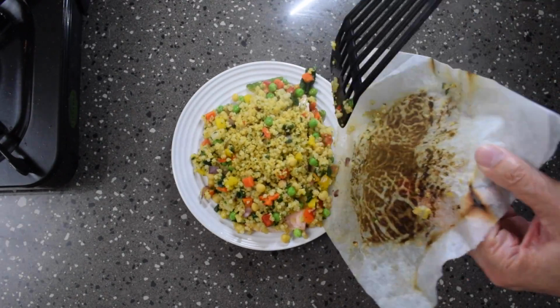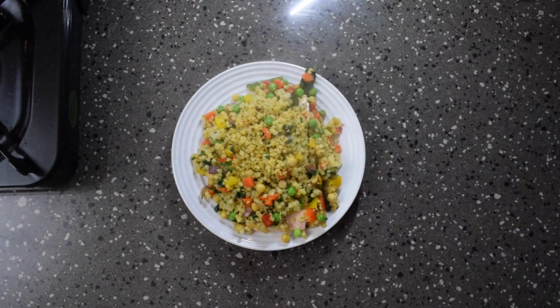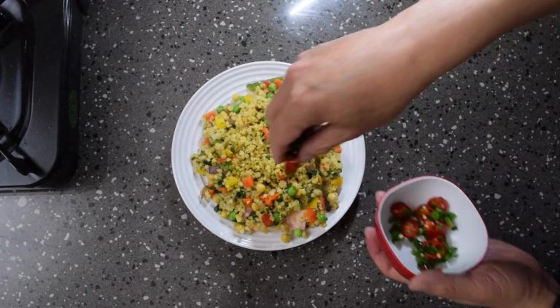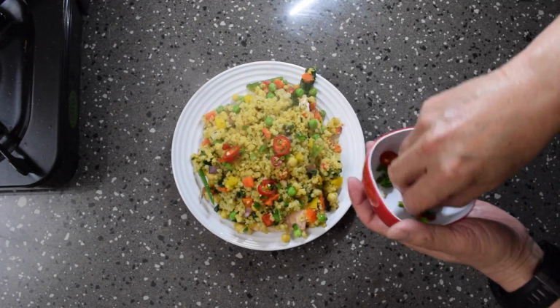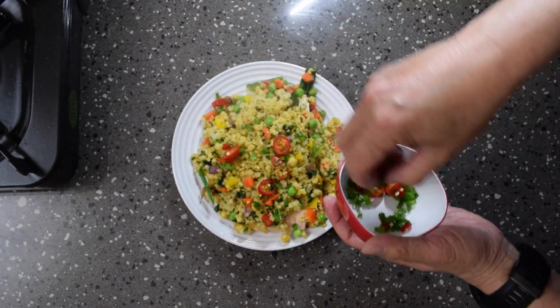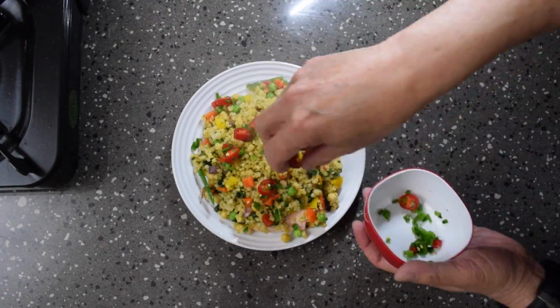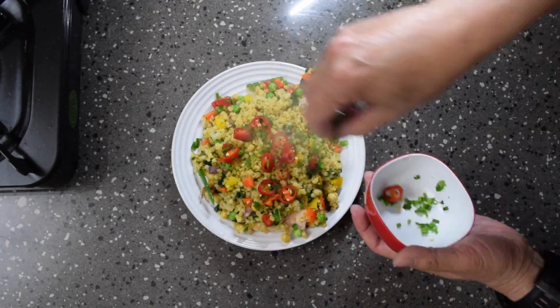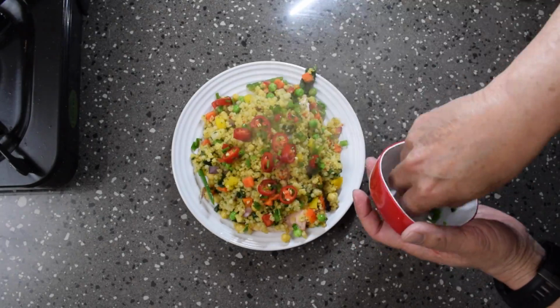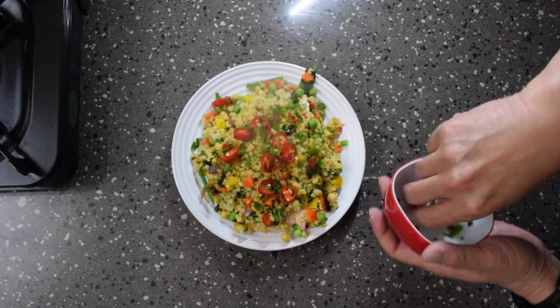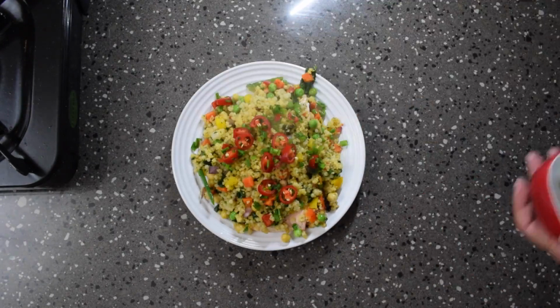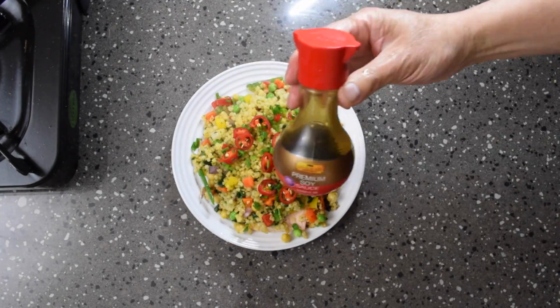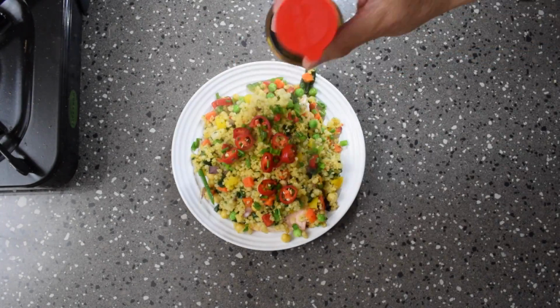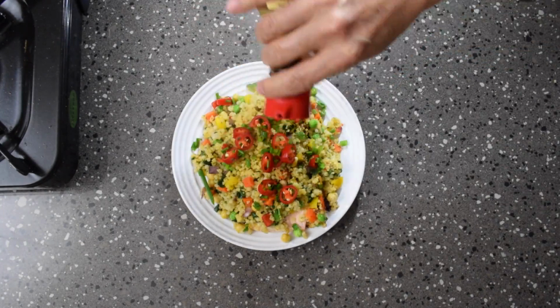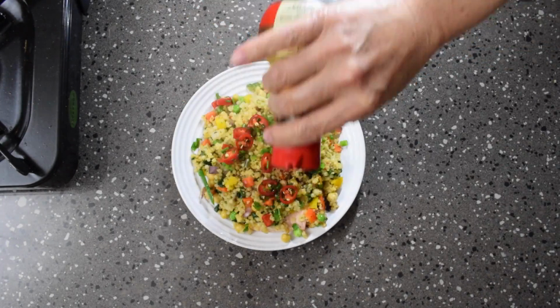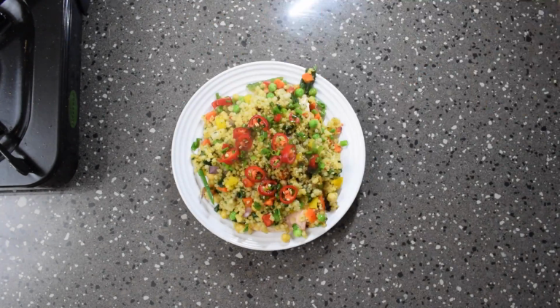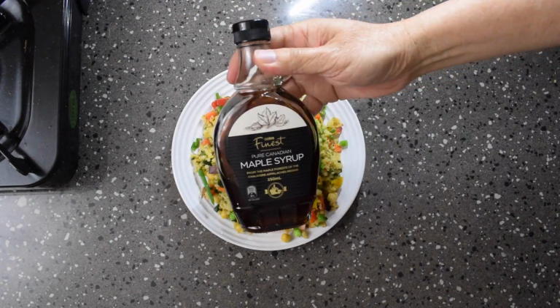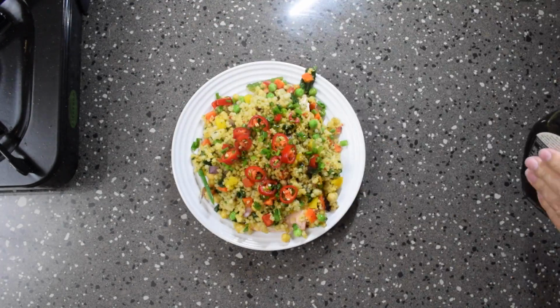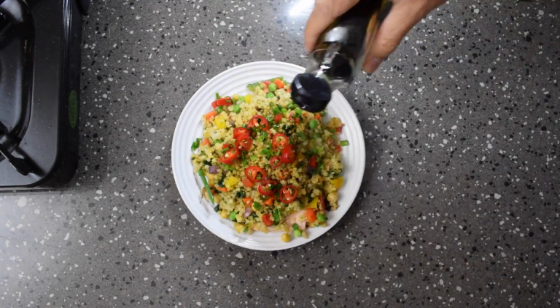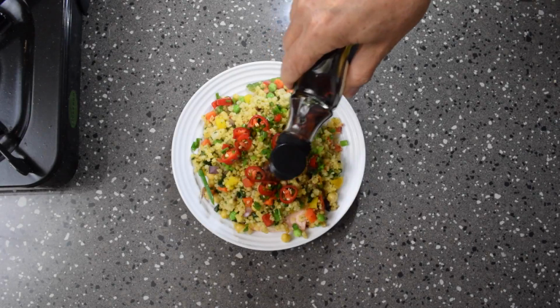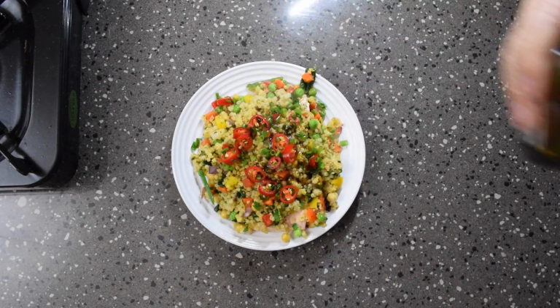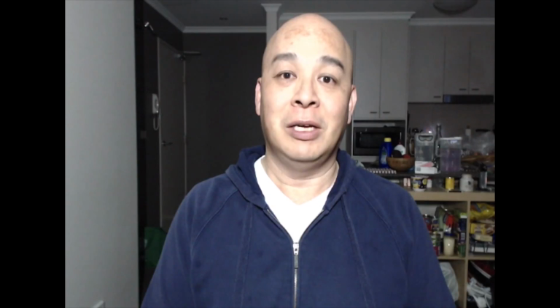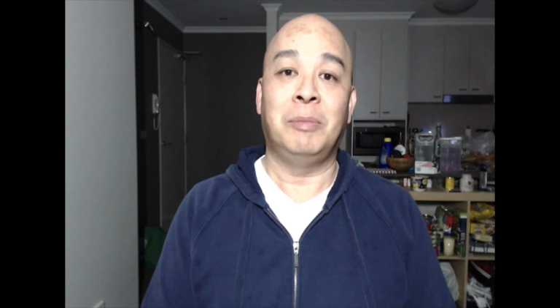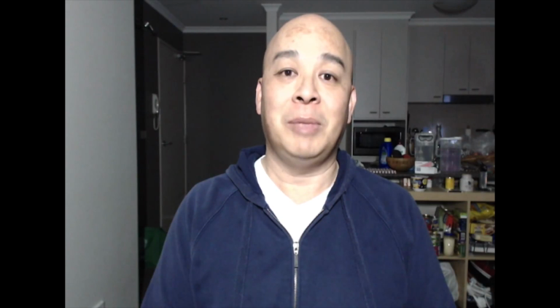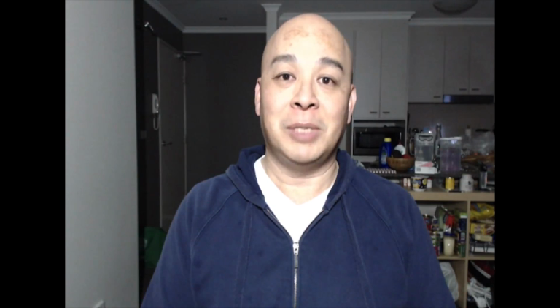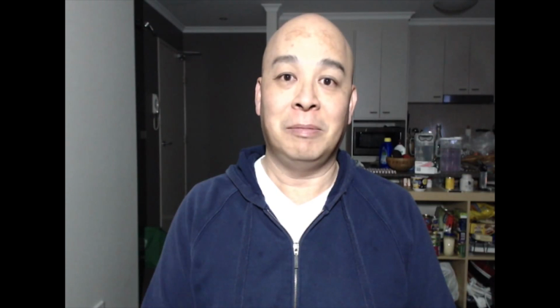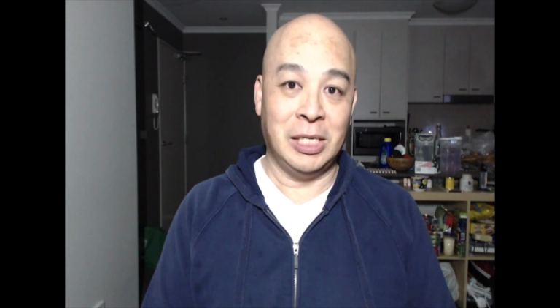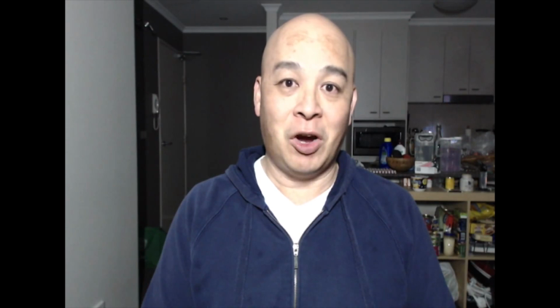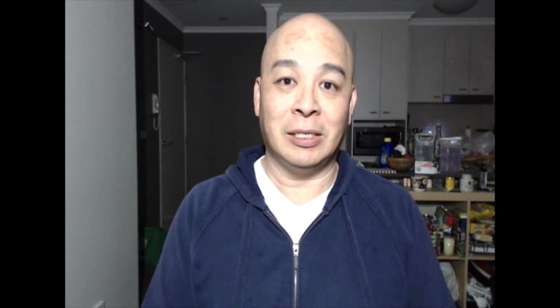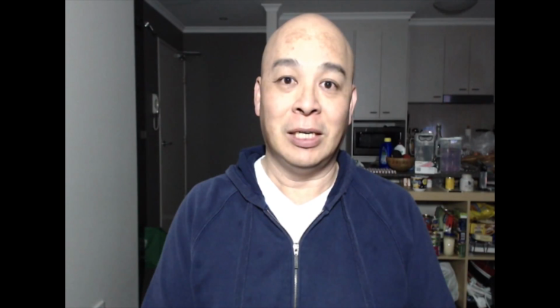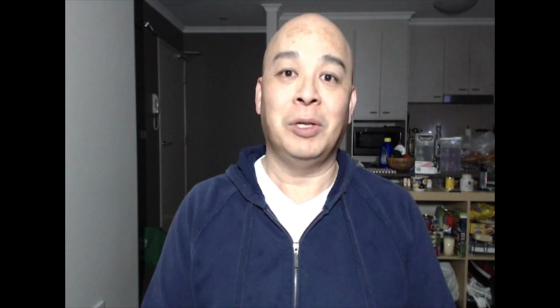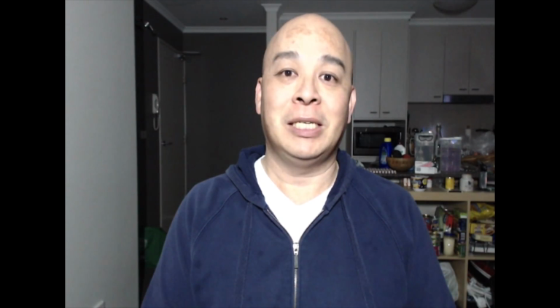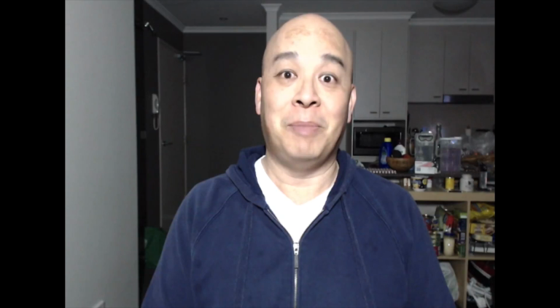And that's what Yummy Lummi is all about. Simple and easy meals for one with minimal cleaning up, minimal fuss. If you've liked this video, please give me a thumbs up. Please leave a comment. All the best. Bye.